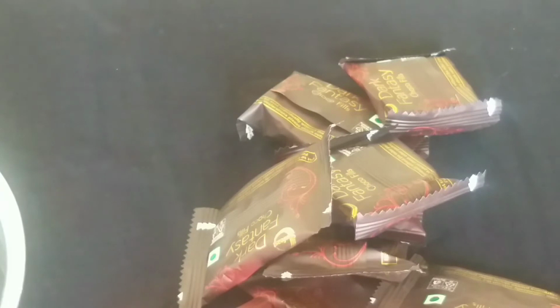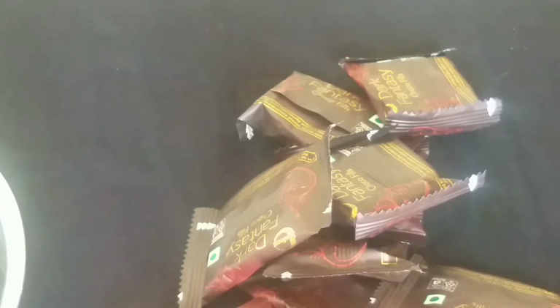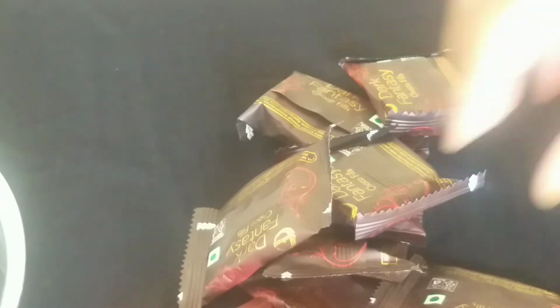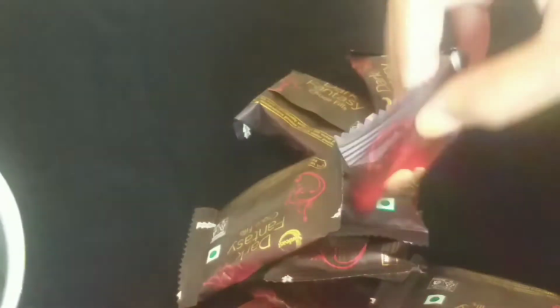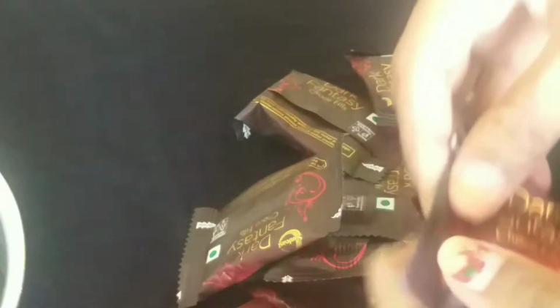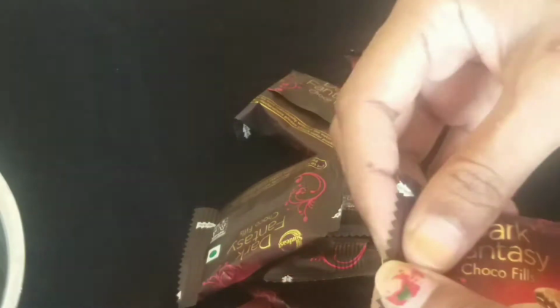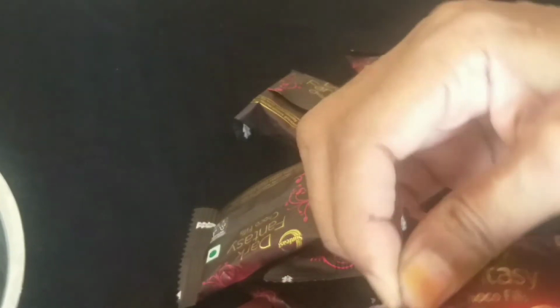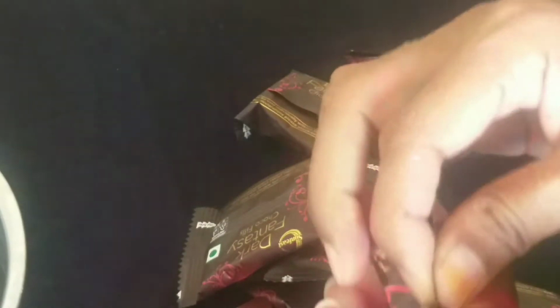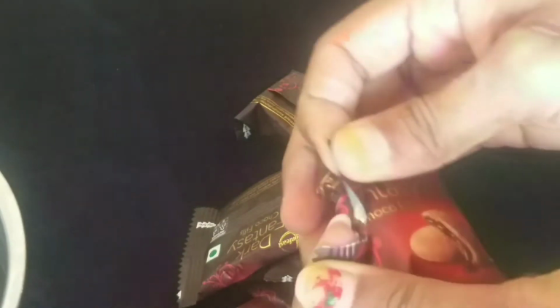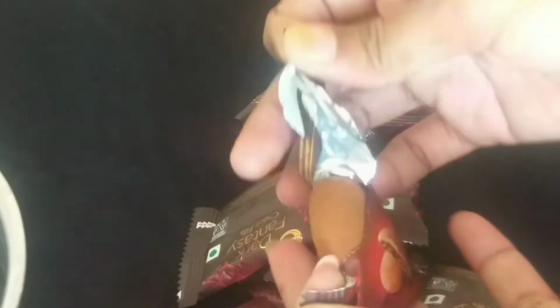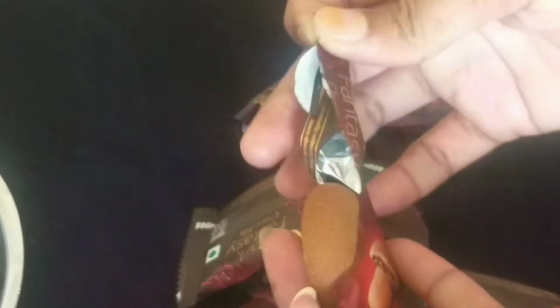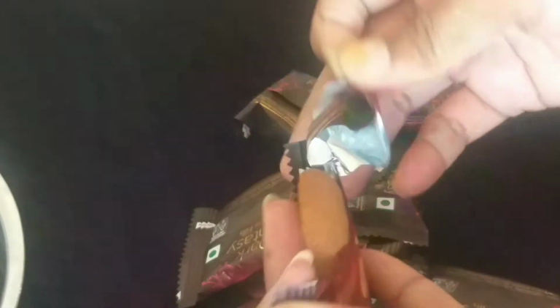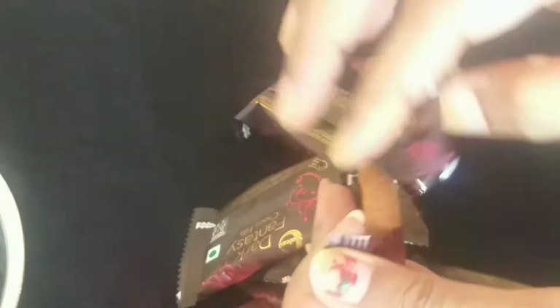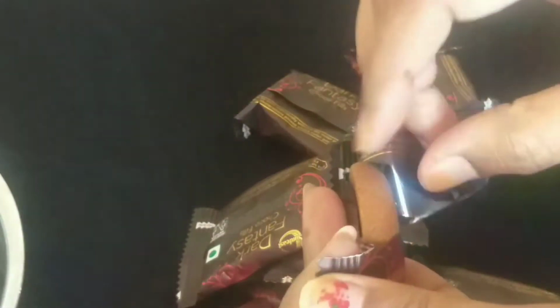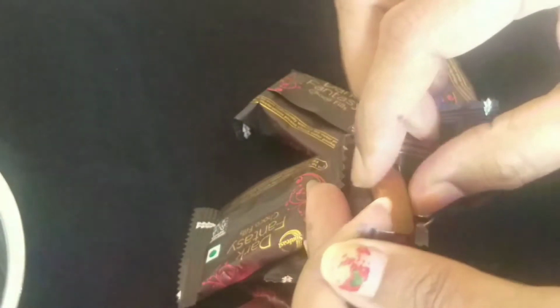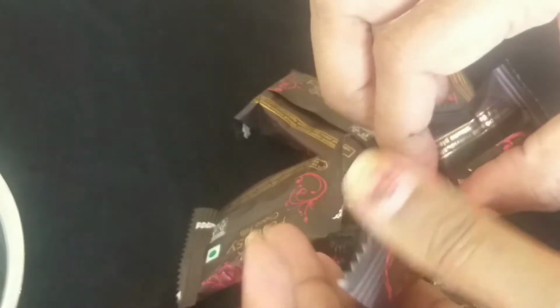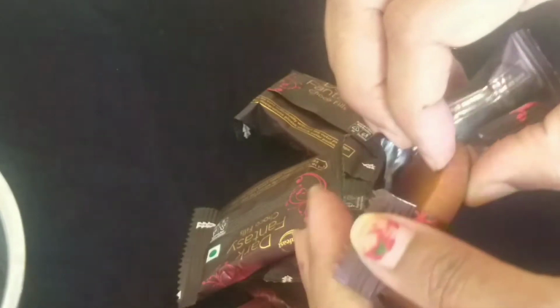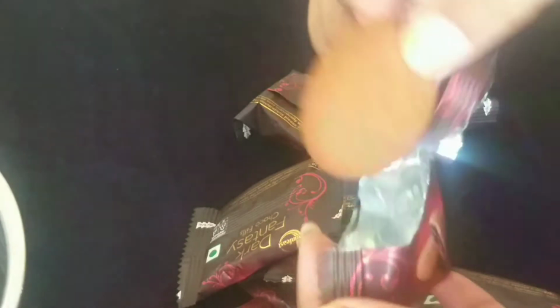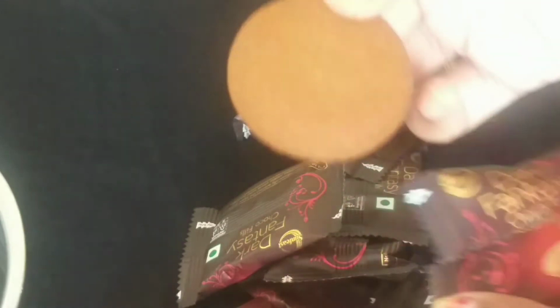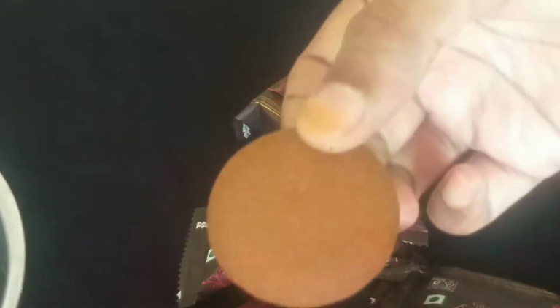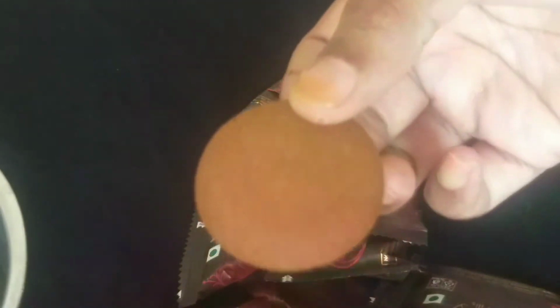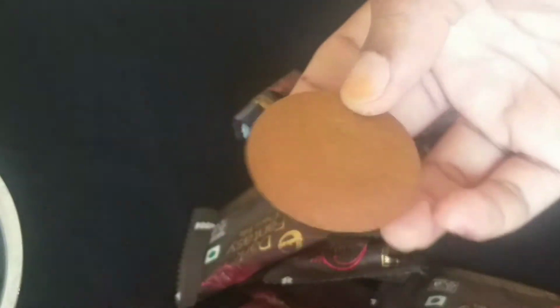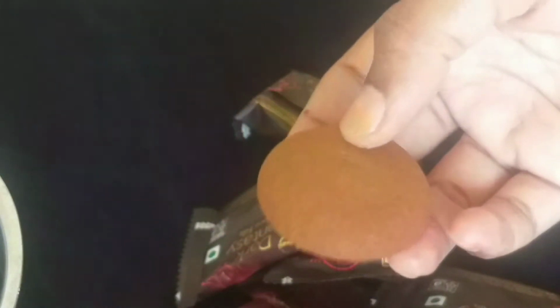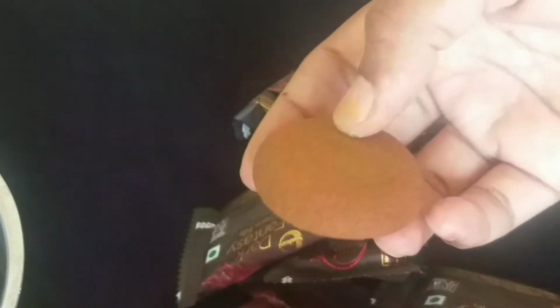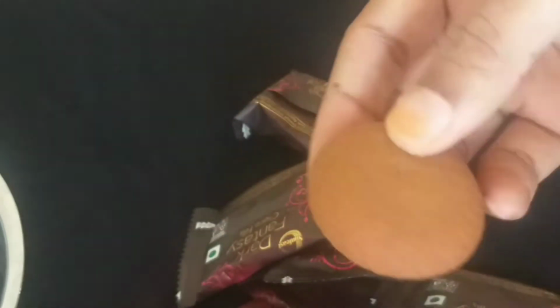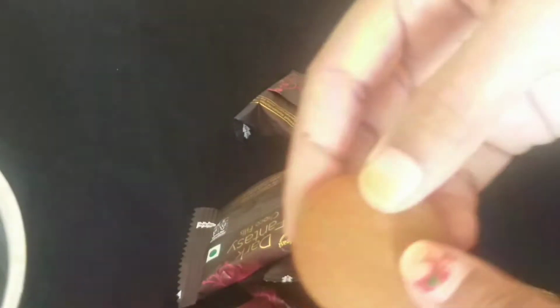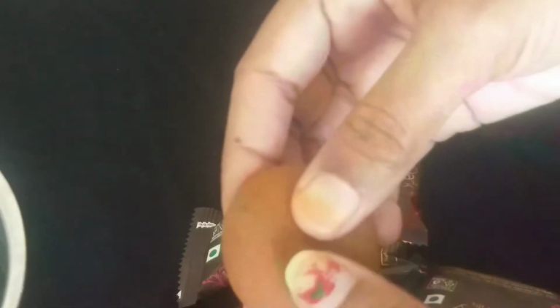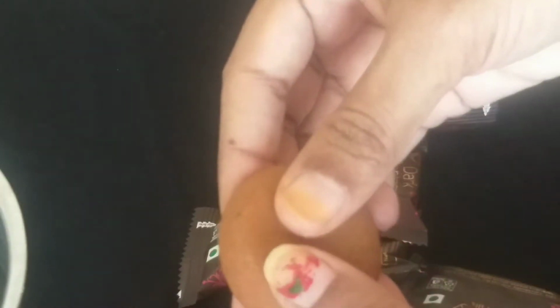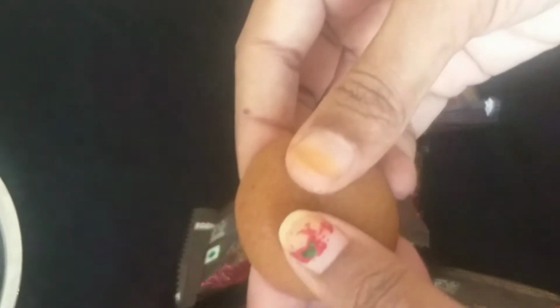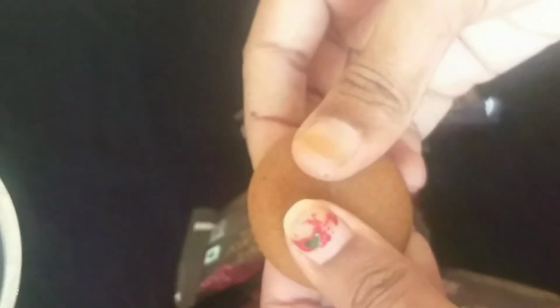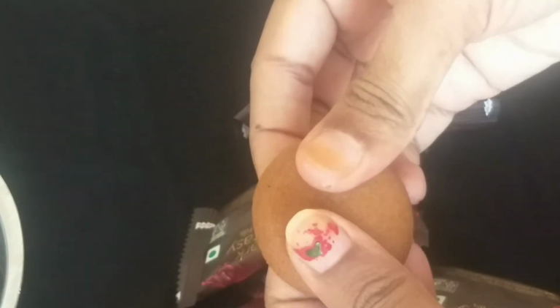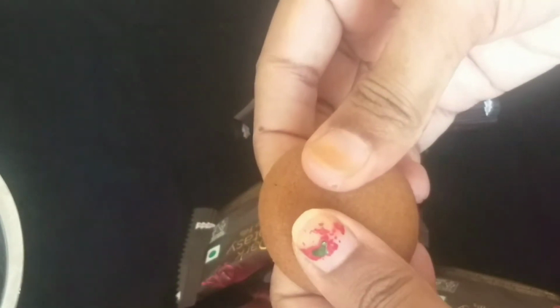I am going to use baking powder. I am going to grind it.